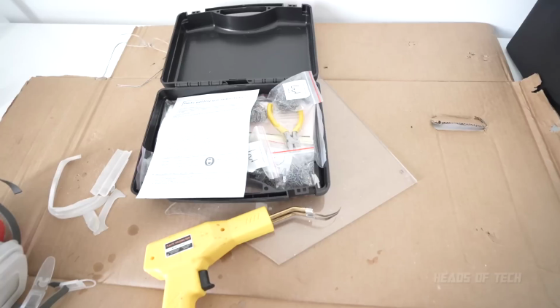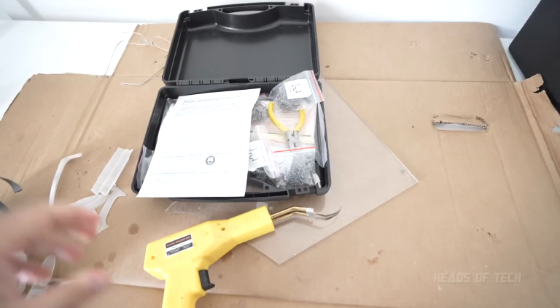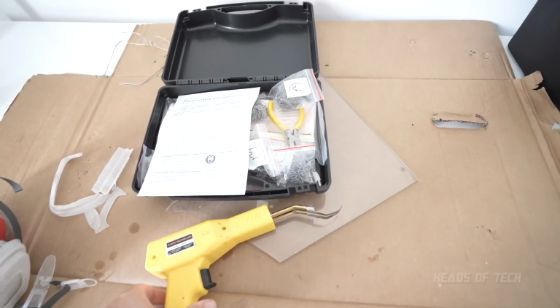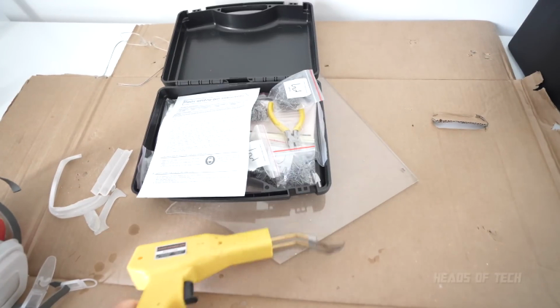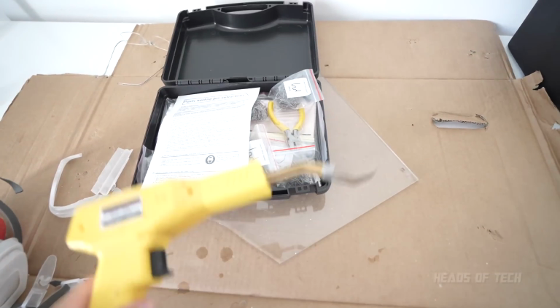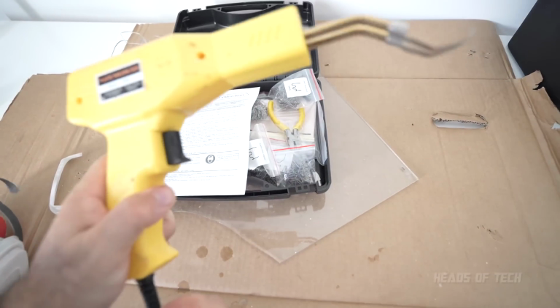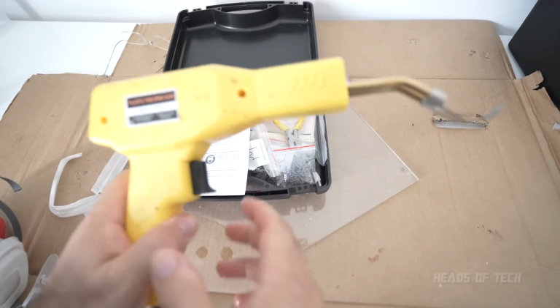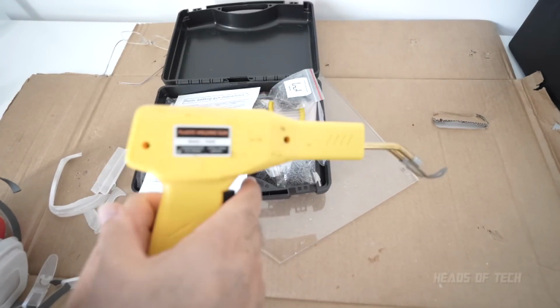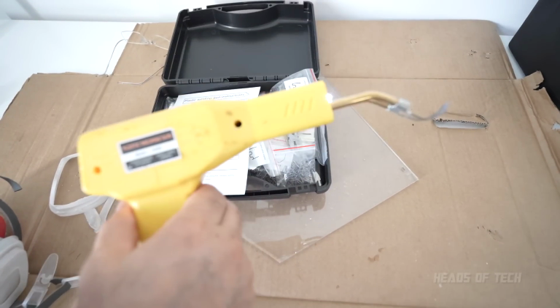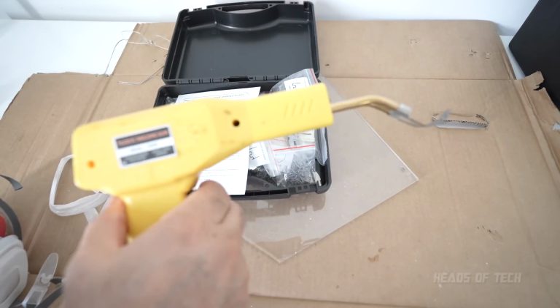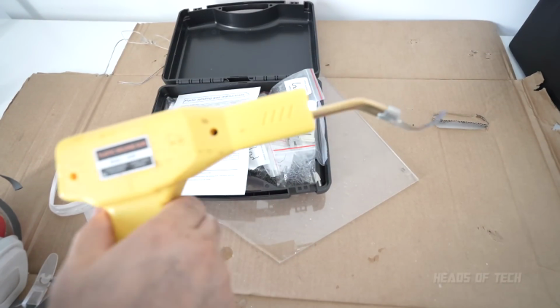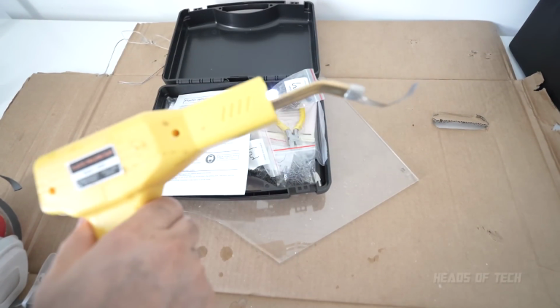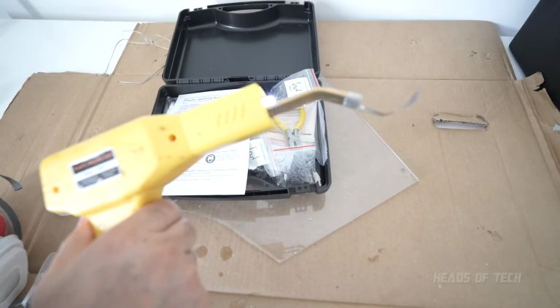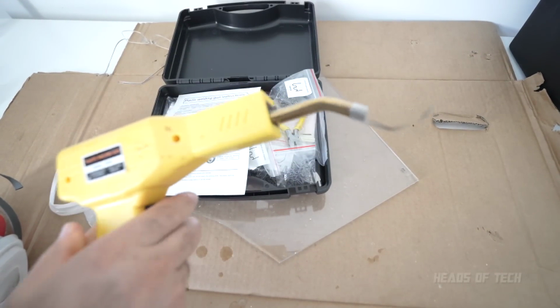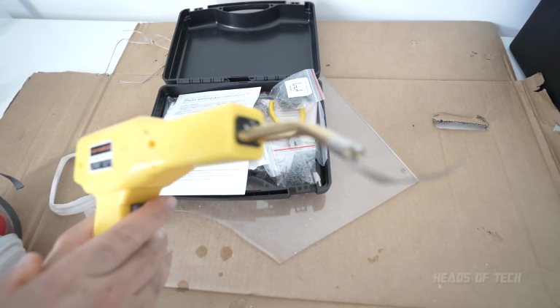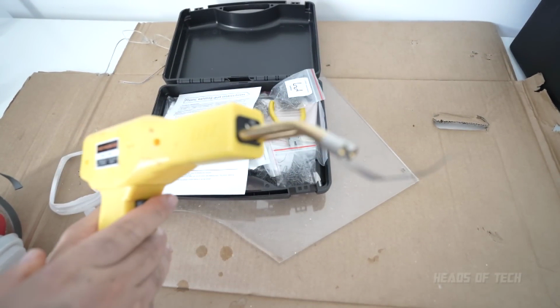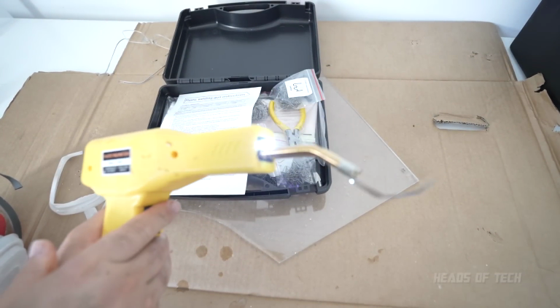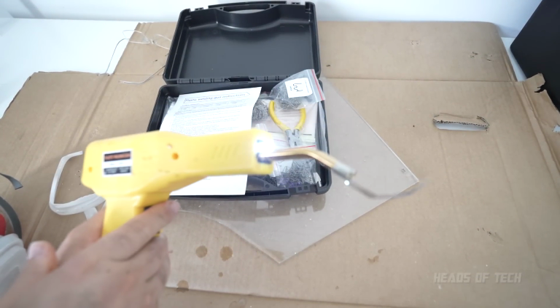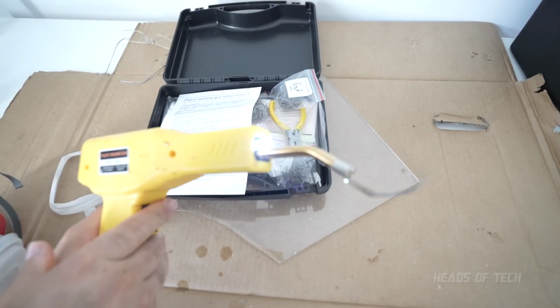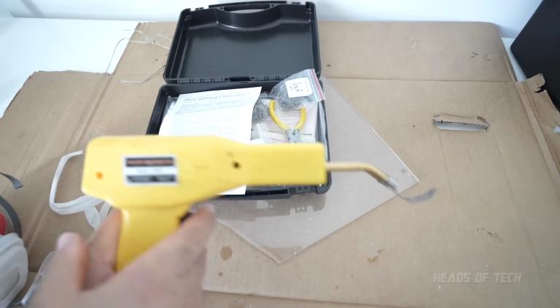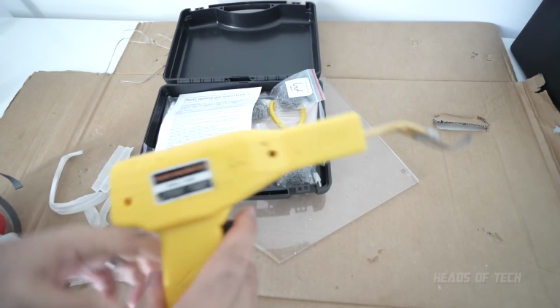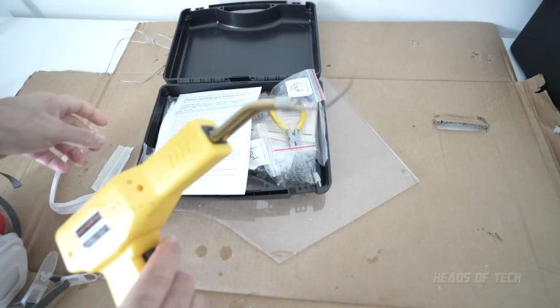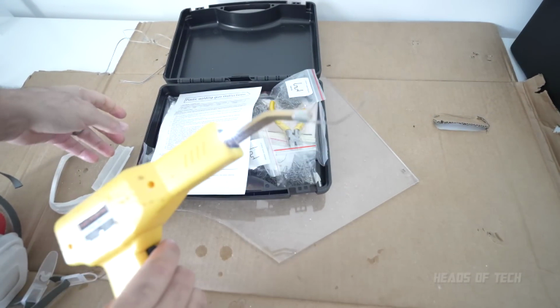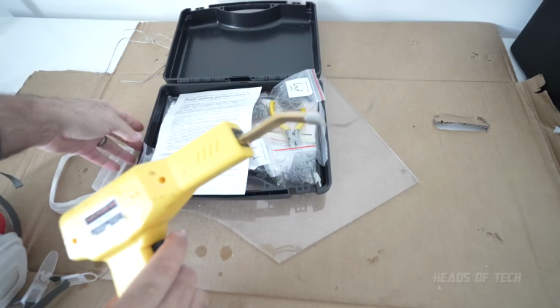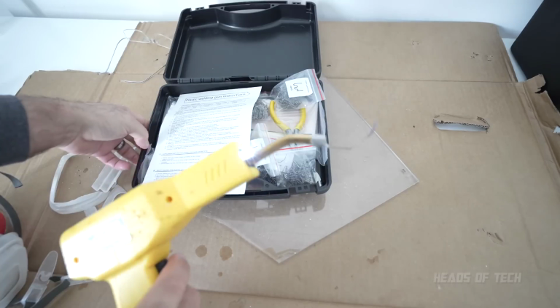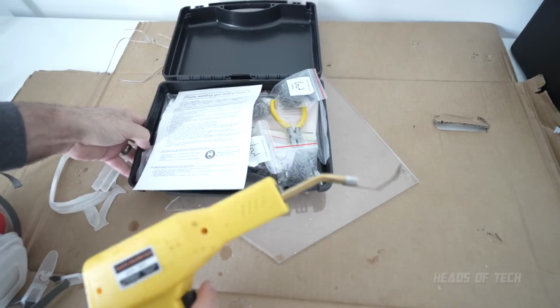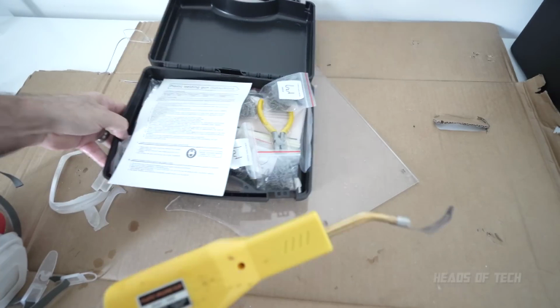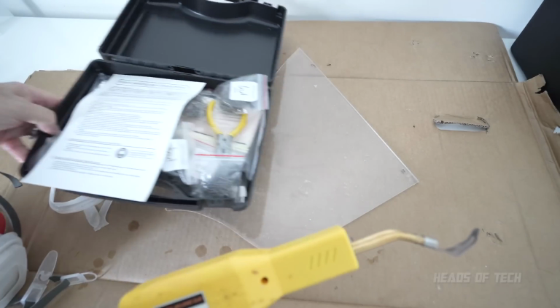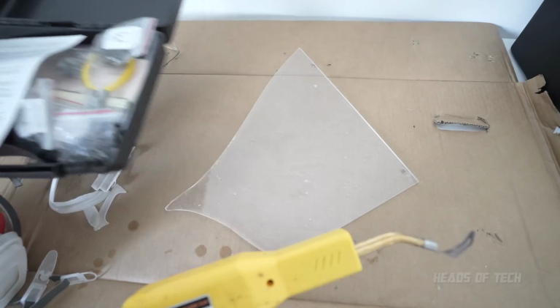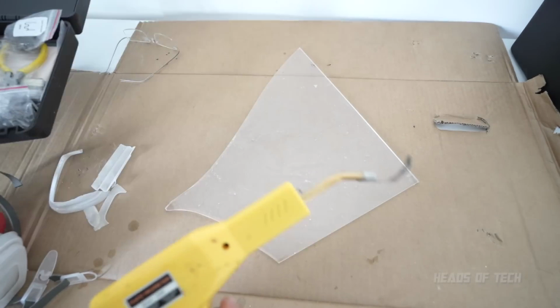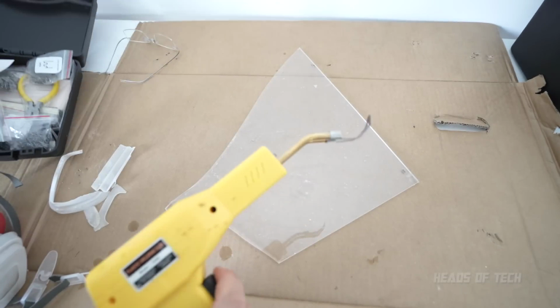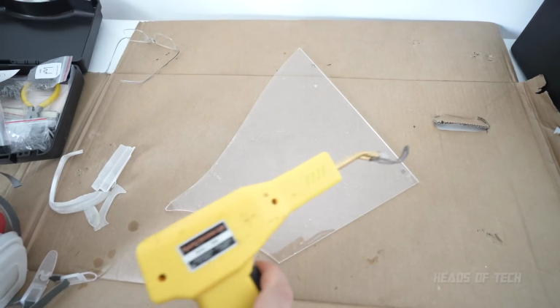So this is what you get with the kit. You get this gun that... oh, it started working again. There you go. It started working again. So let me just show you what happens.